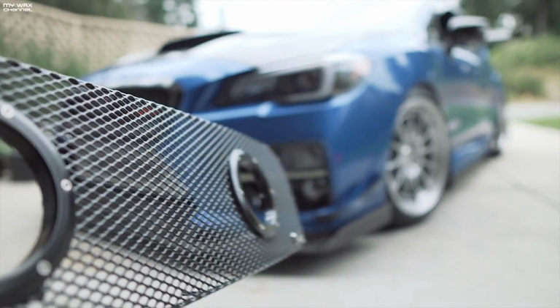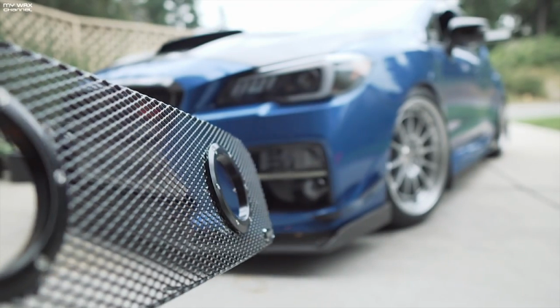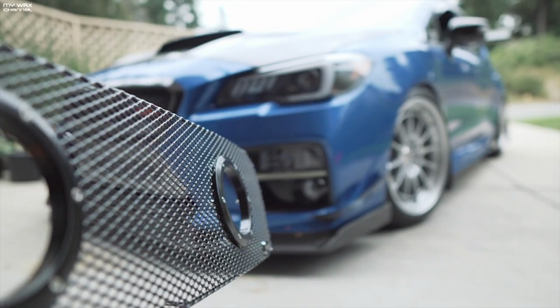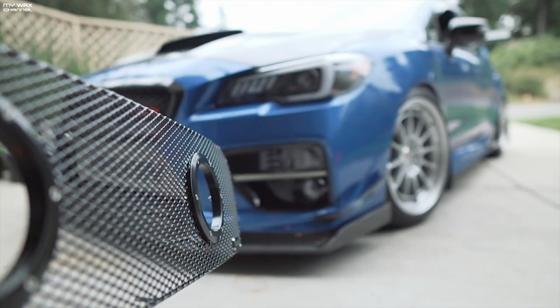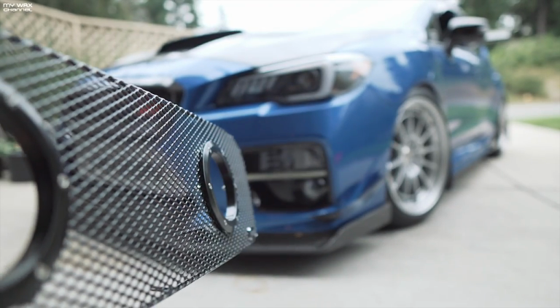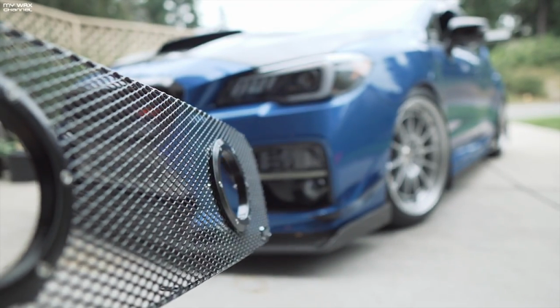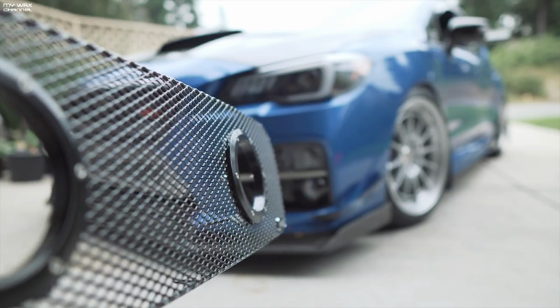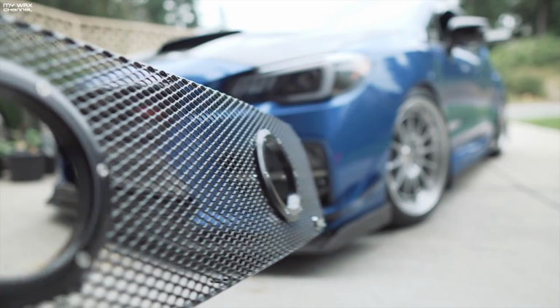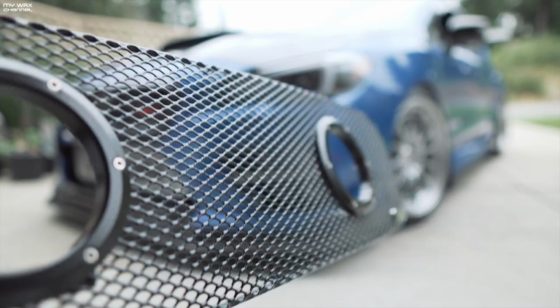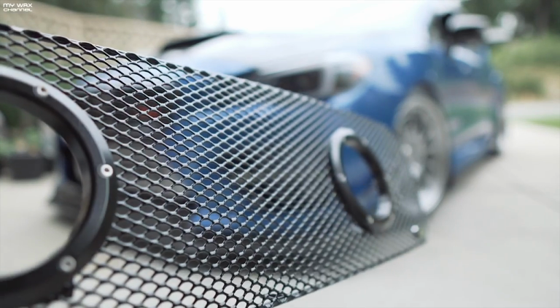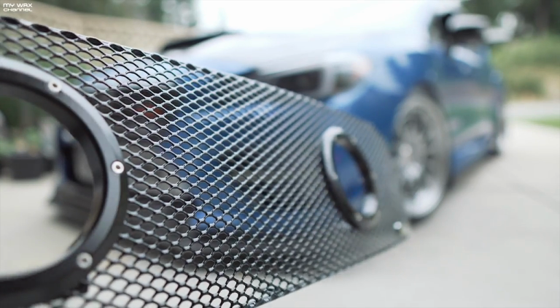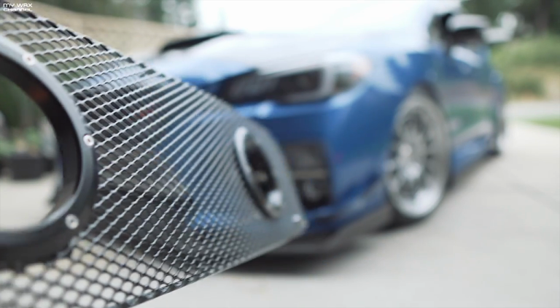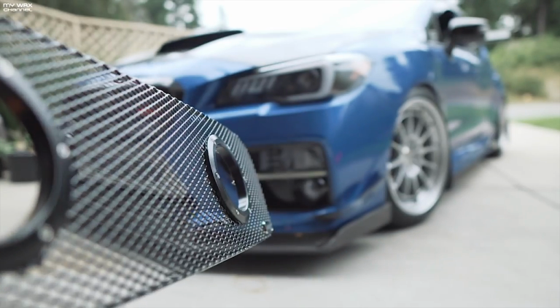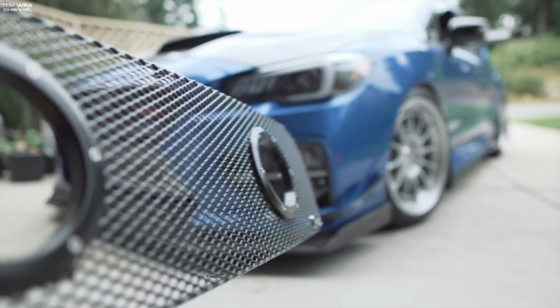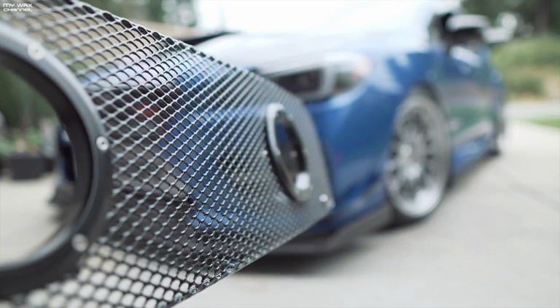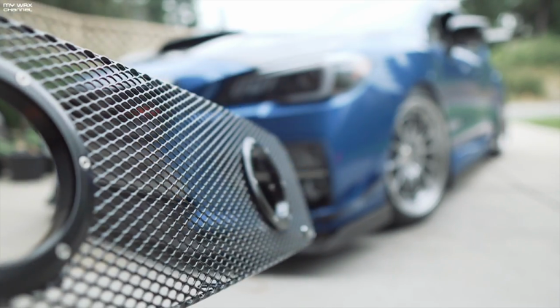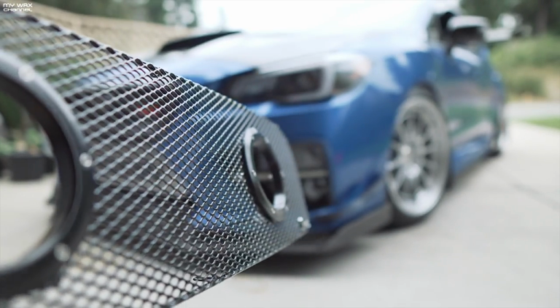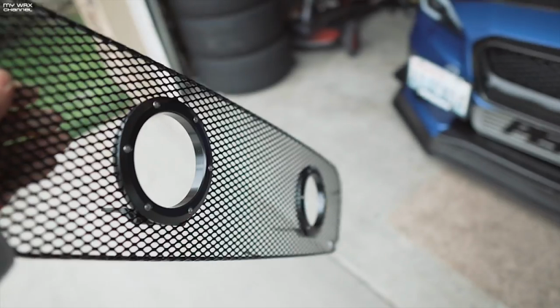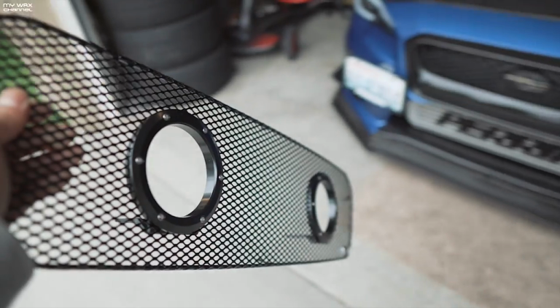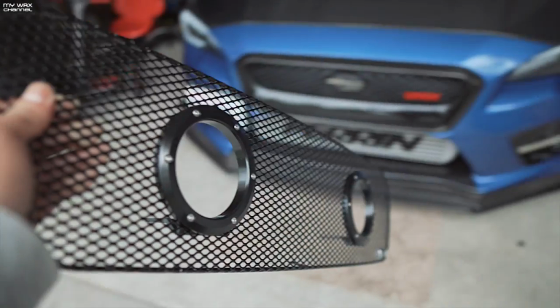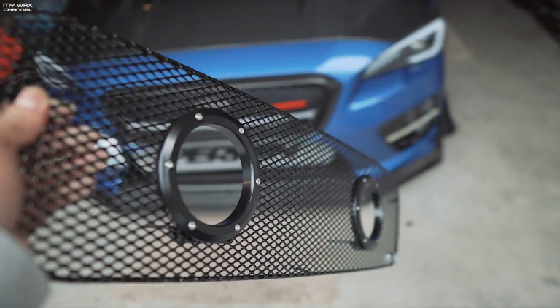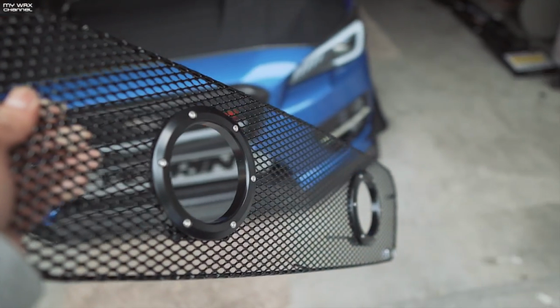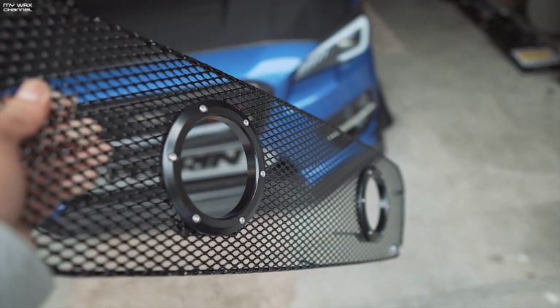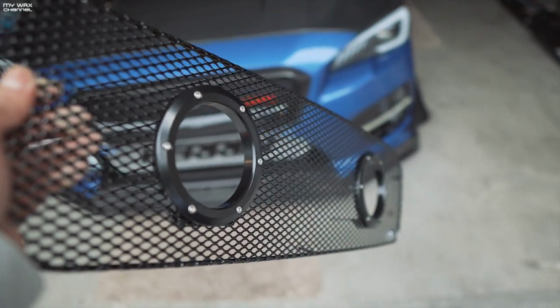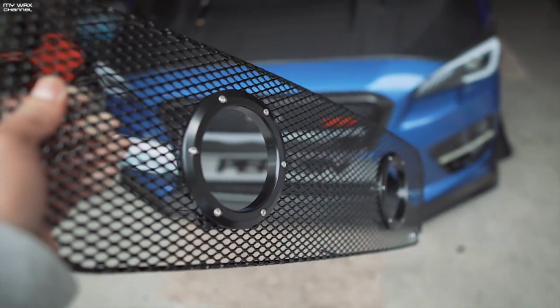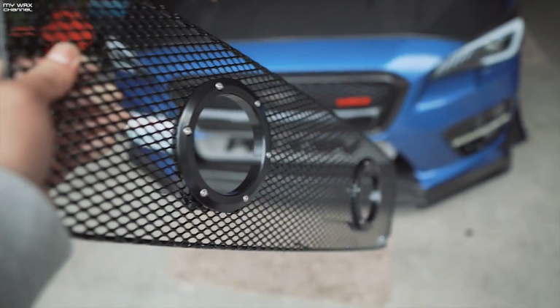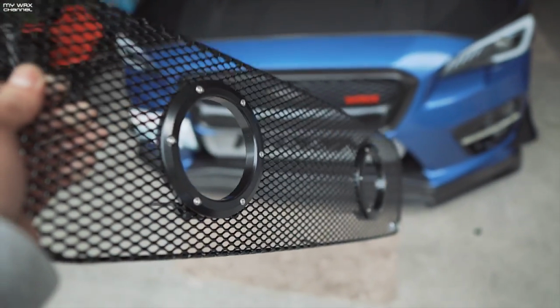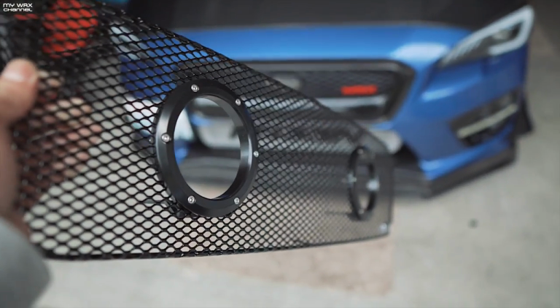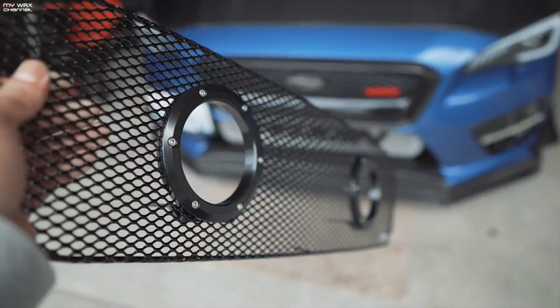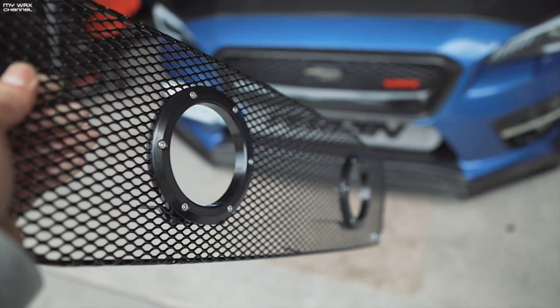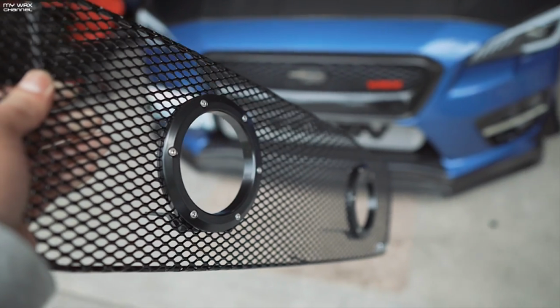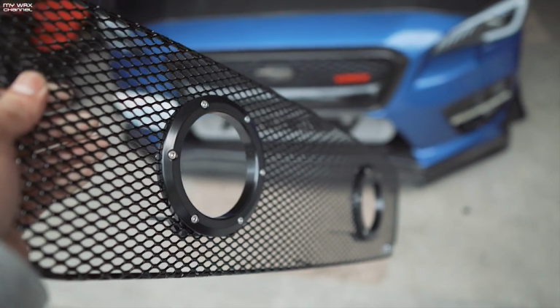I was never really a fan of this style grill, but I'm going to give it a shot. Big thanks to Grillcraft for sending this out to us. What I'm going to do next is take my extra bumper and test fit the Grillcraft grill onto it.